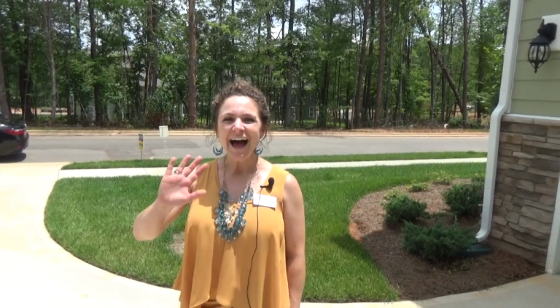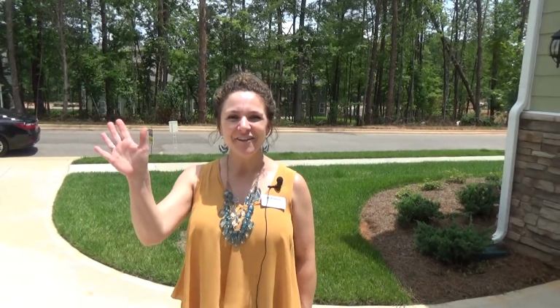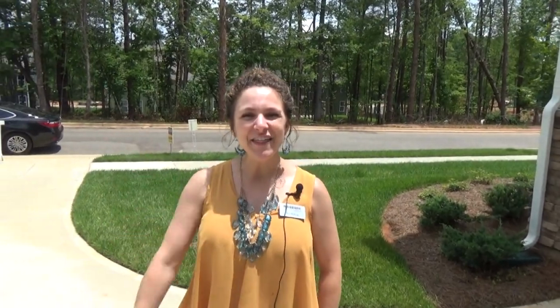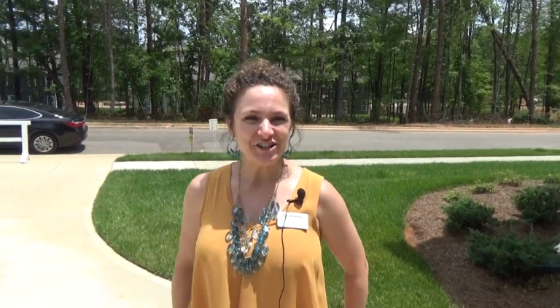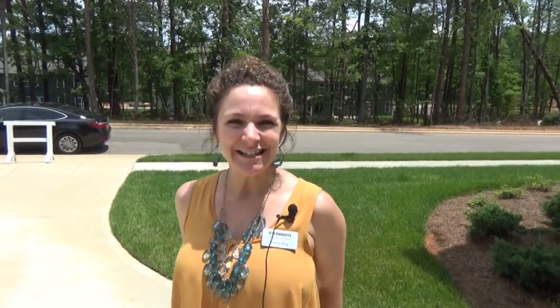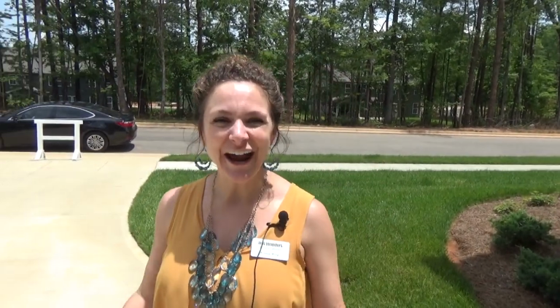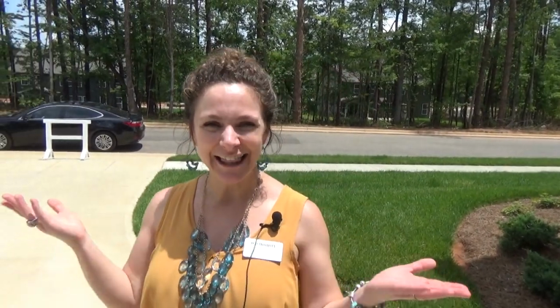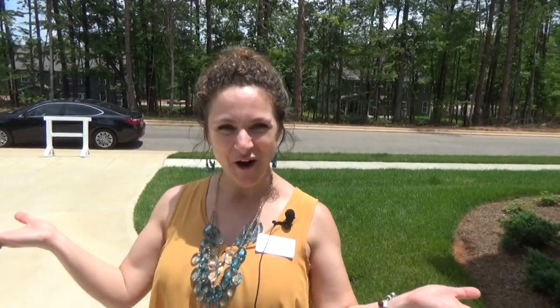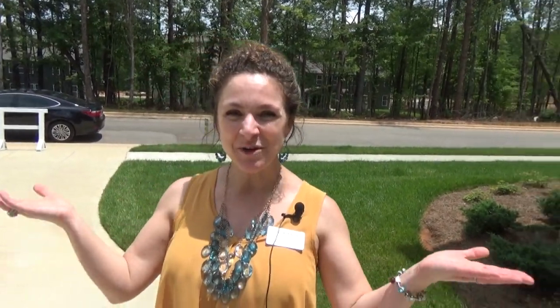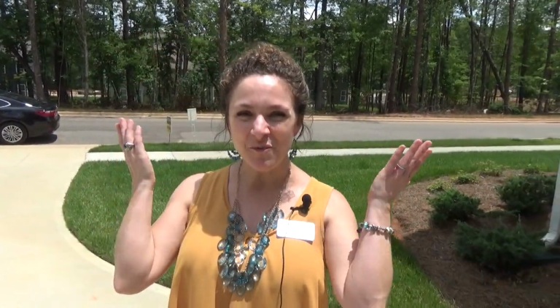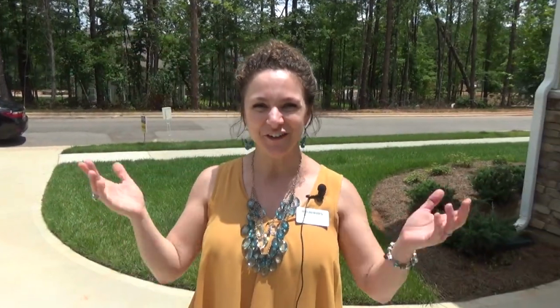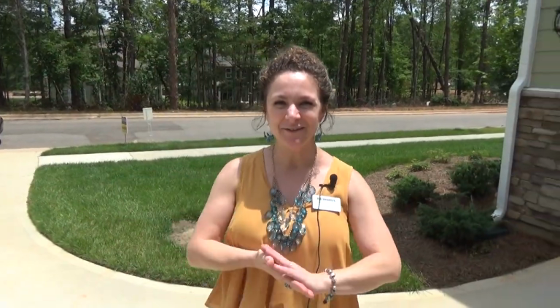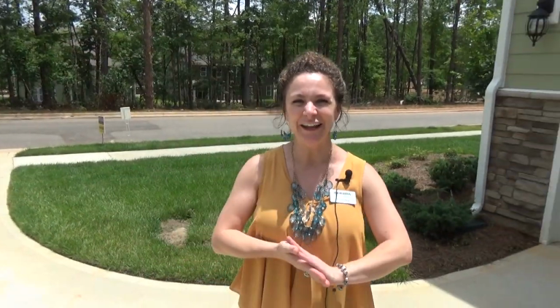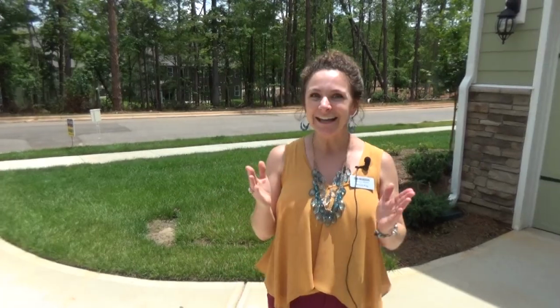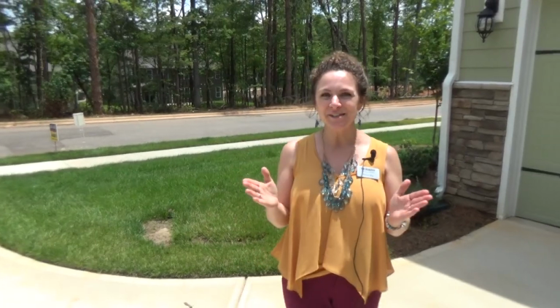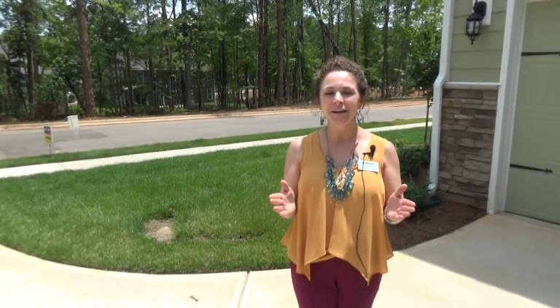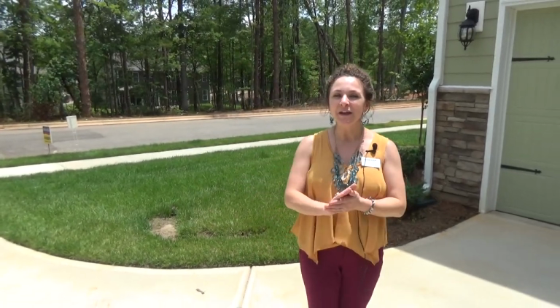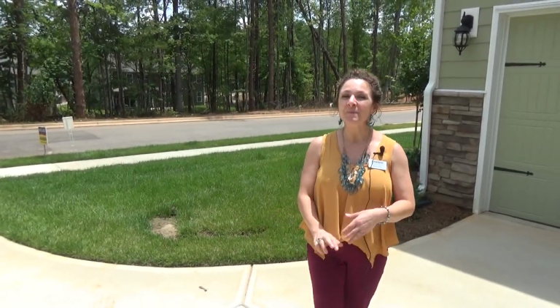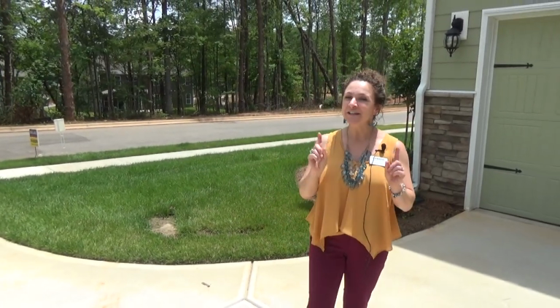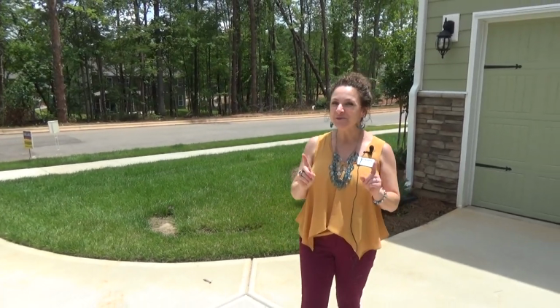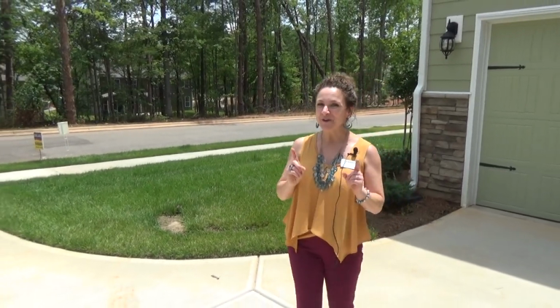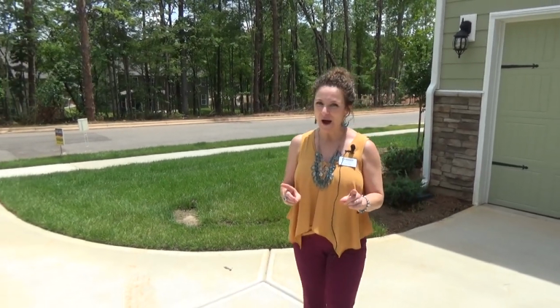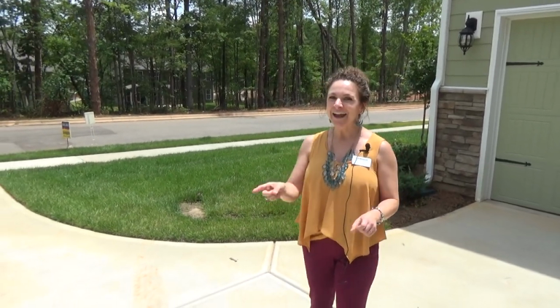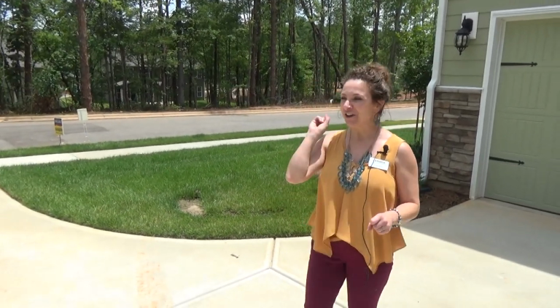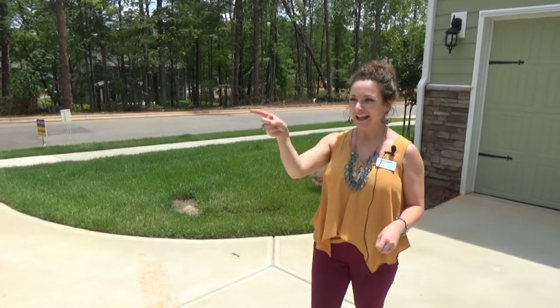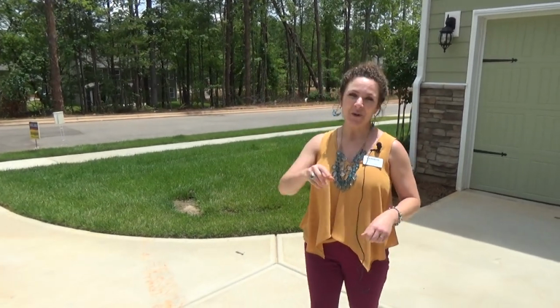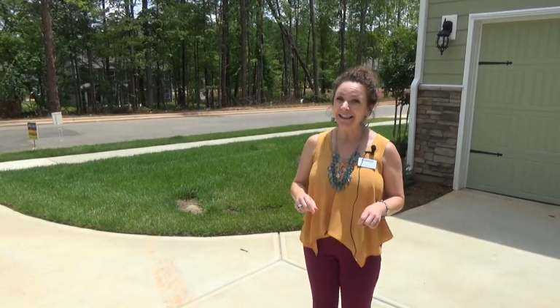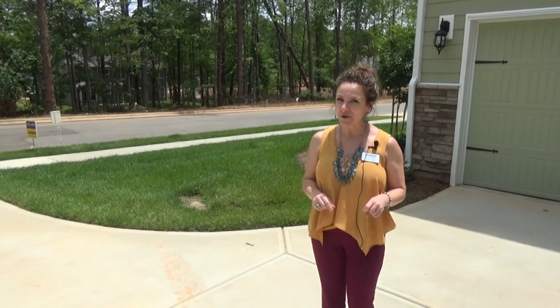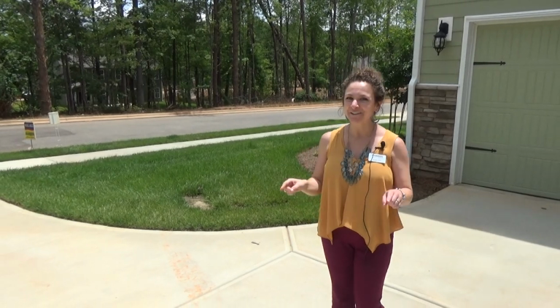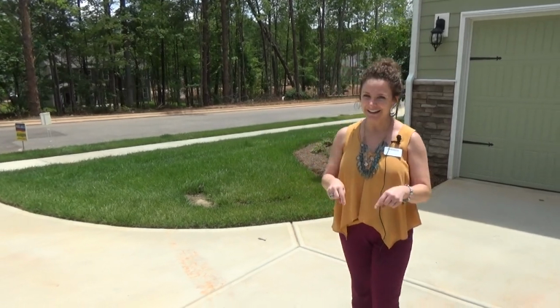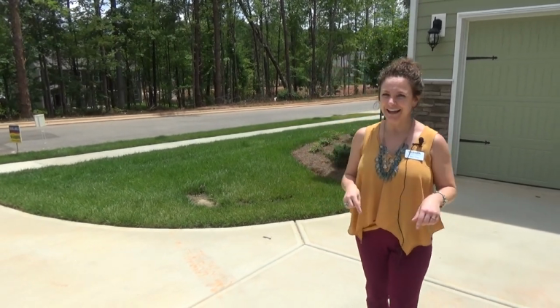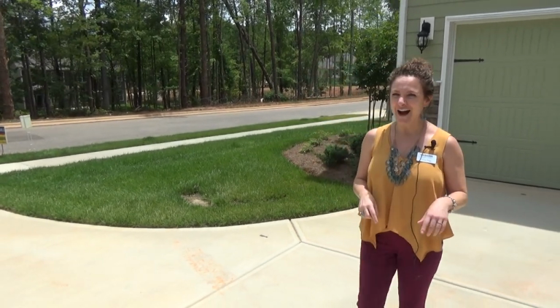Hi everyone, this is Kristin here at Lake Walk, a beautiful Mooresville neighborhood. We are about a two-minute walk from the lakeshore at Lake Norman, right here at Lake Walk.